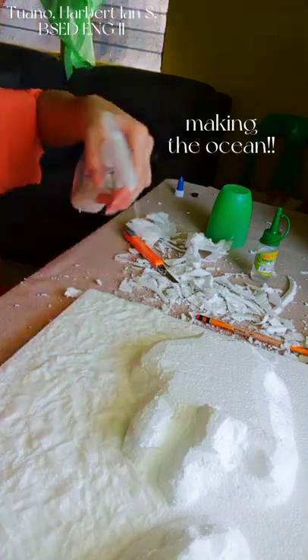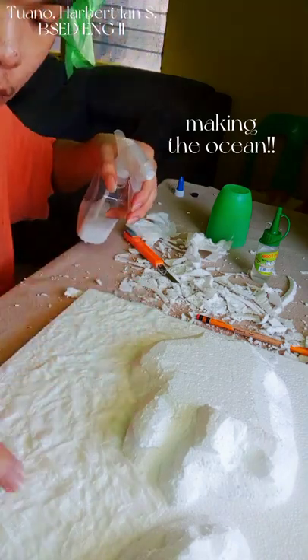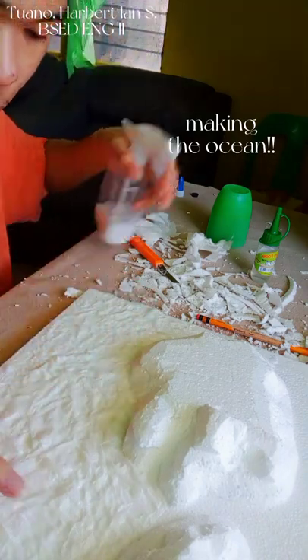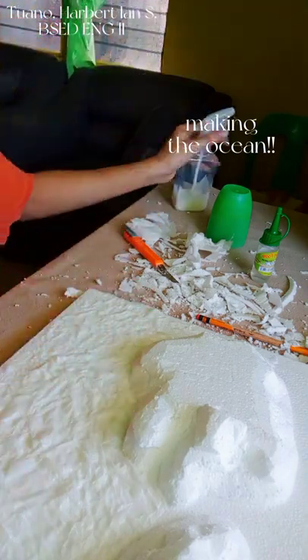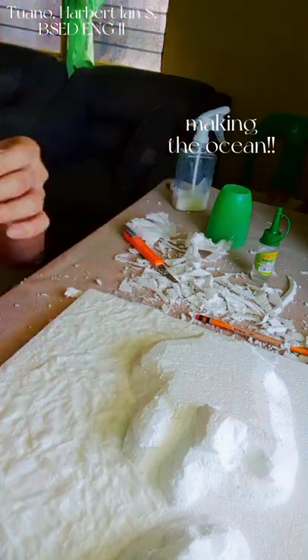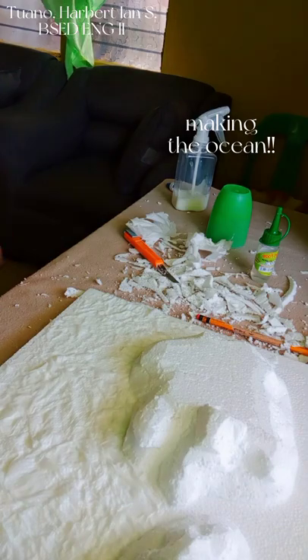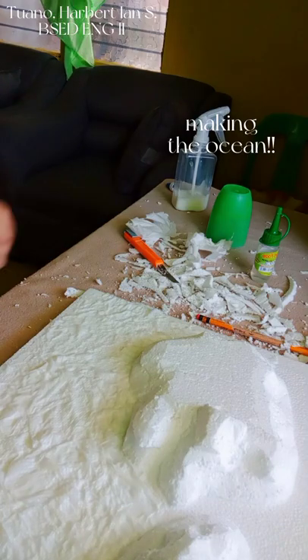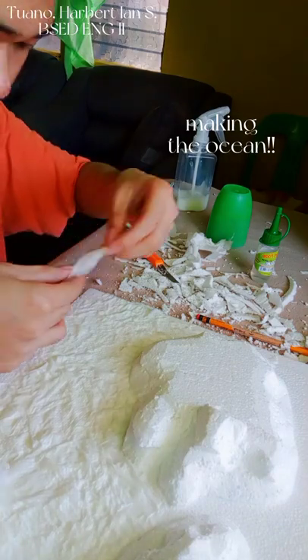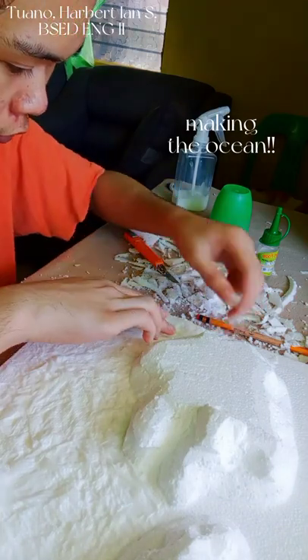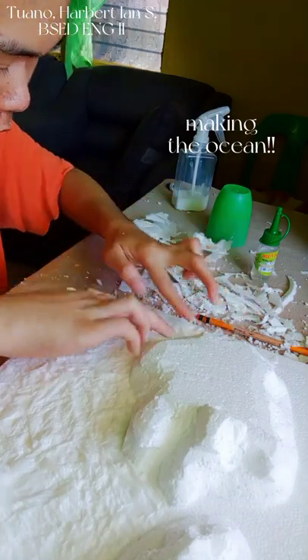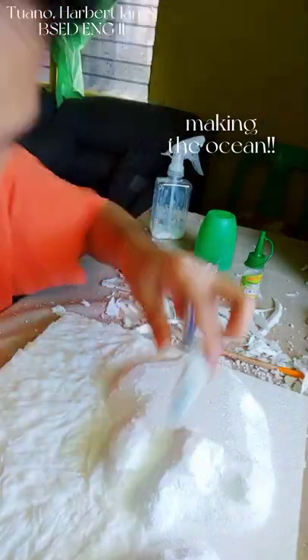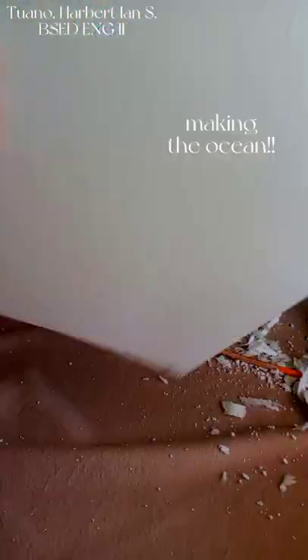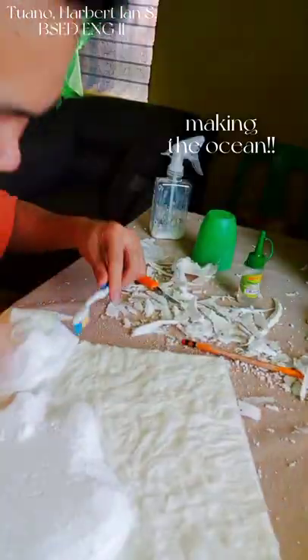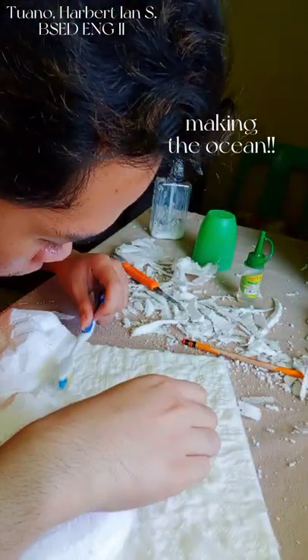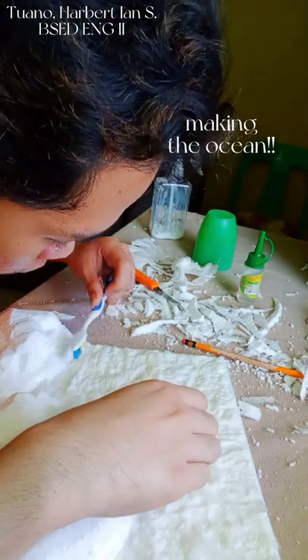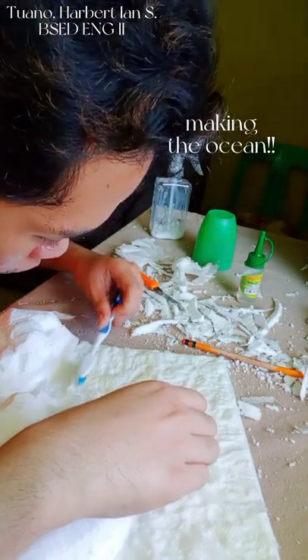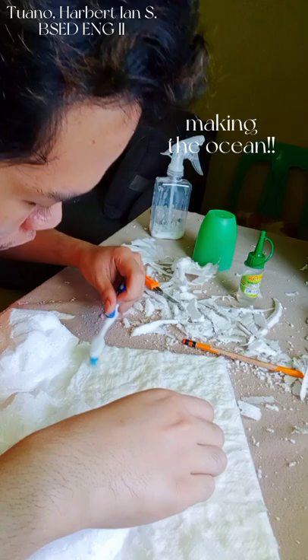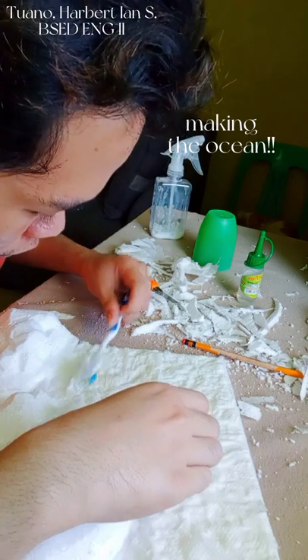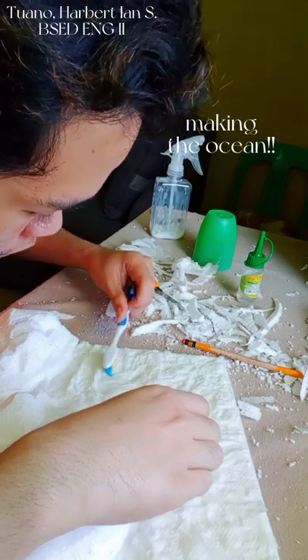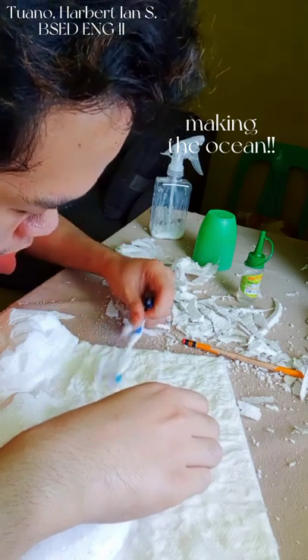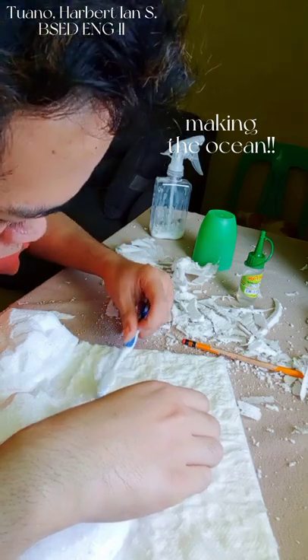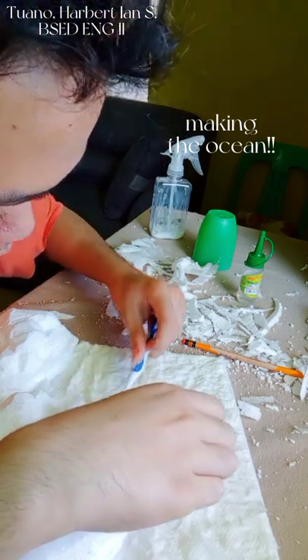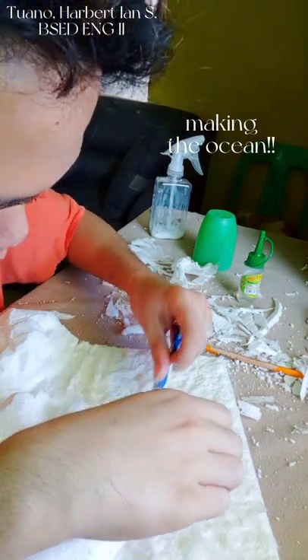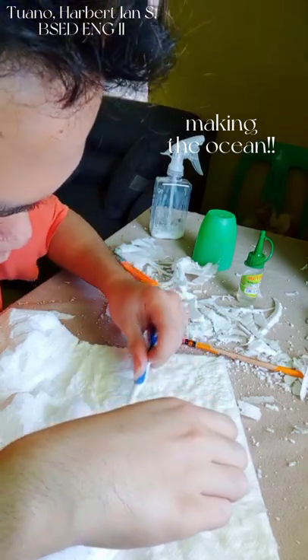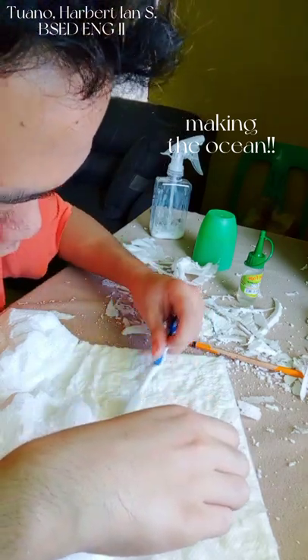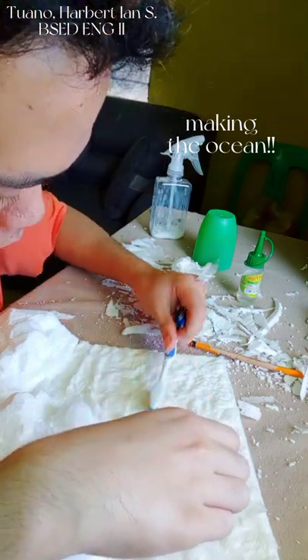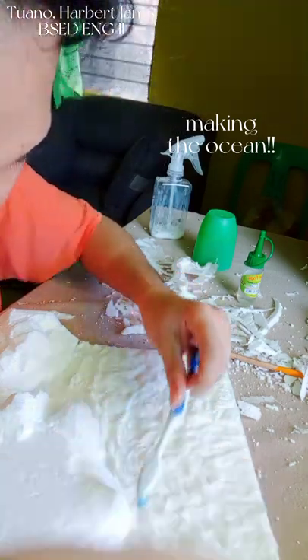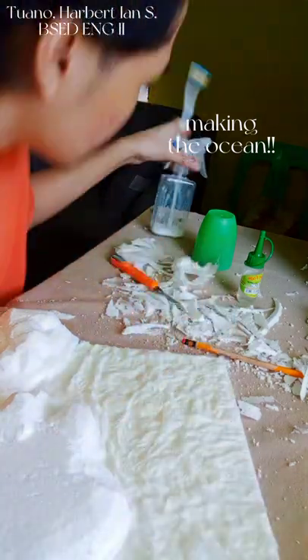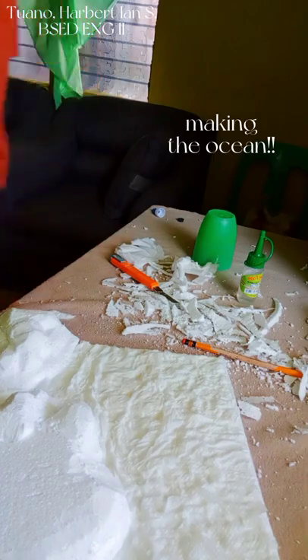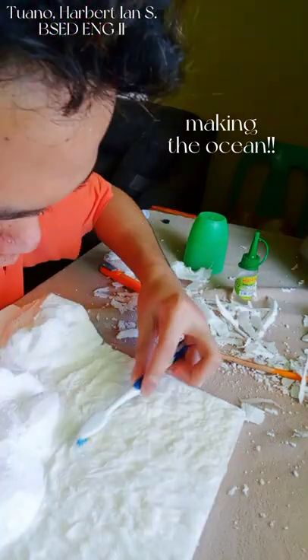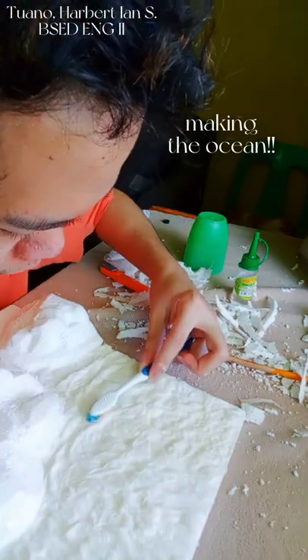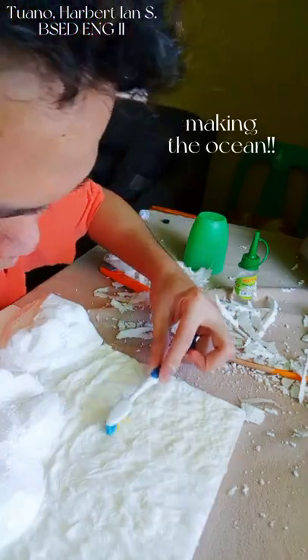After achieving the desired thickness, I am now trying to mimic the texture of an ocean using a toothbrush.